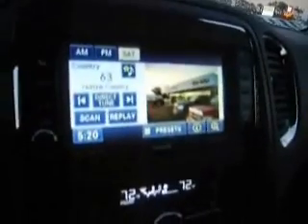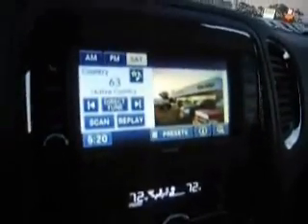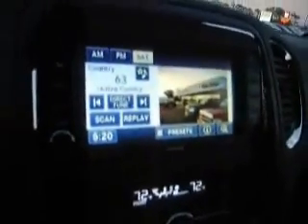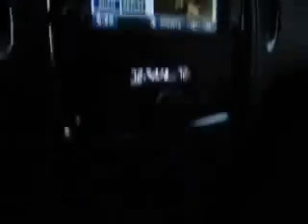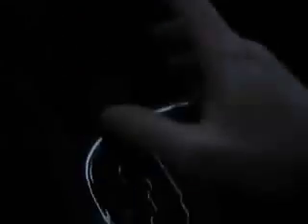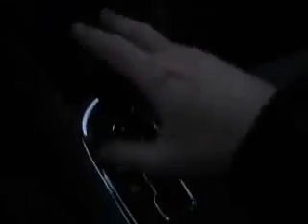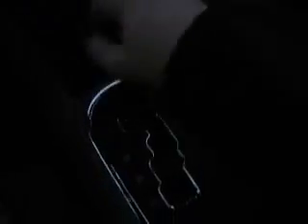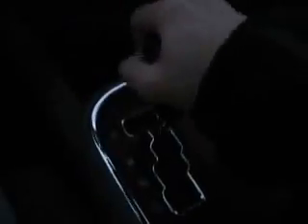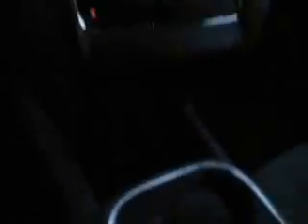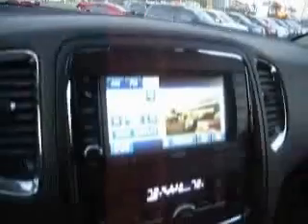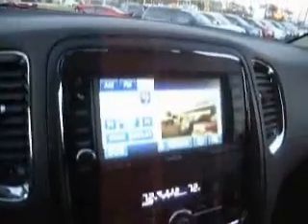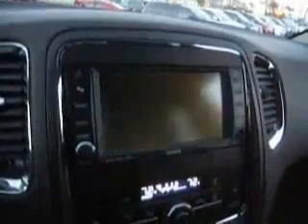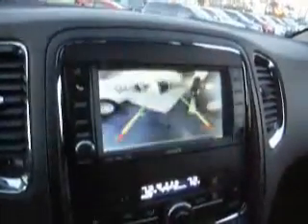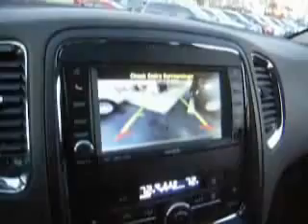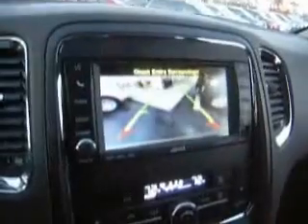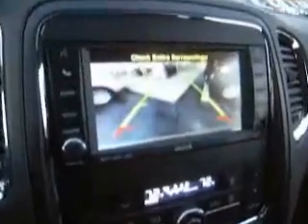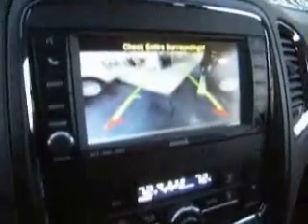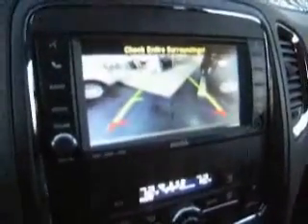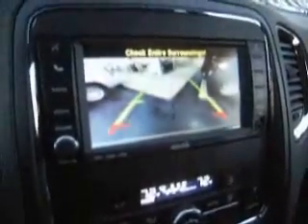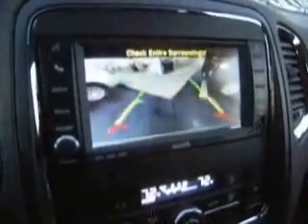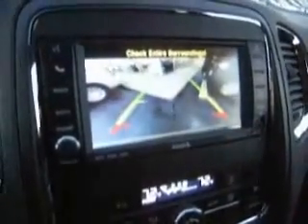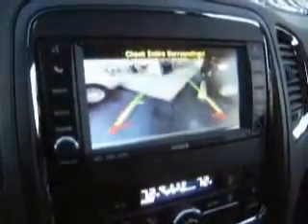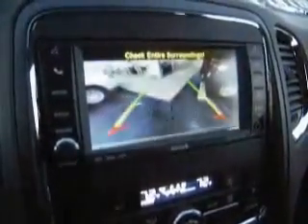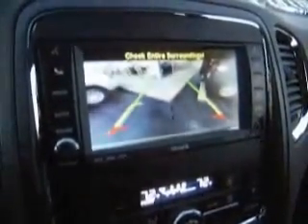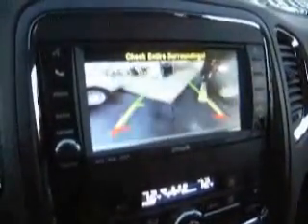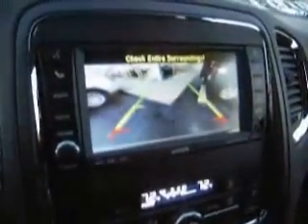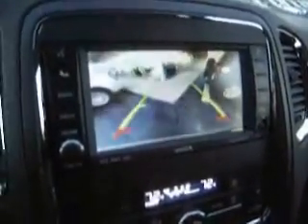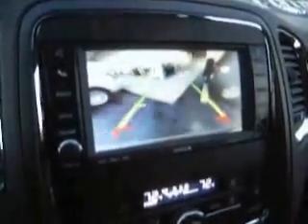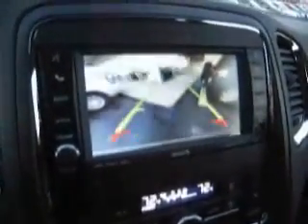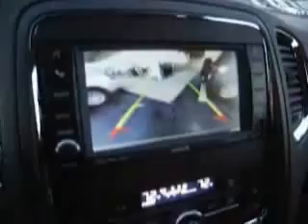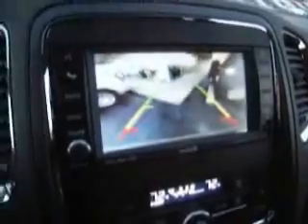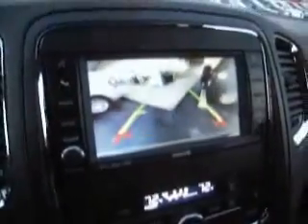Put this thing in reverse and there is your rear backup camera right there, with green, yellow, and red indicators. Green means good, yellow means look out, and red means call the body shop.